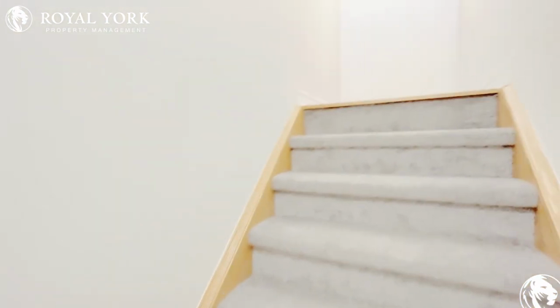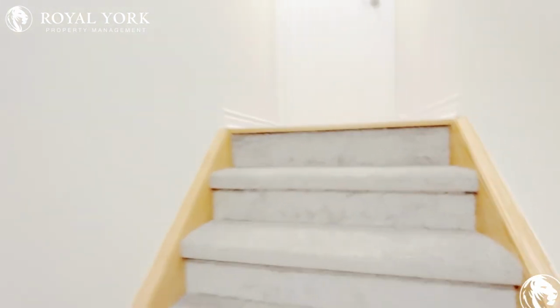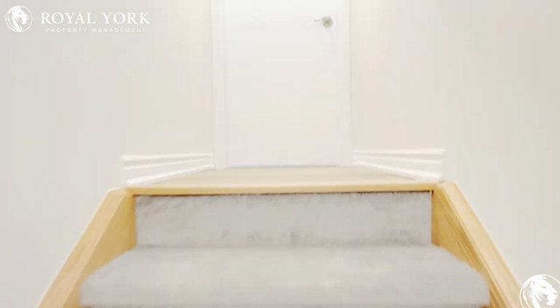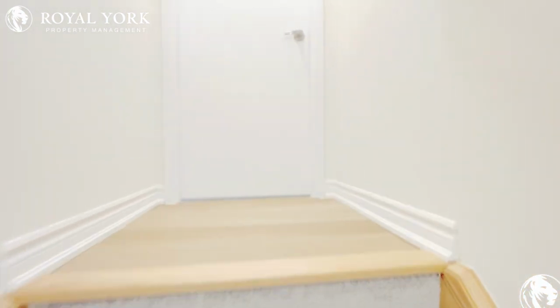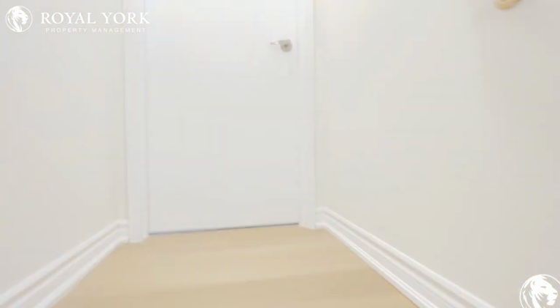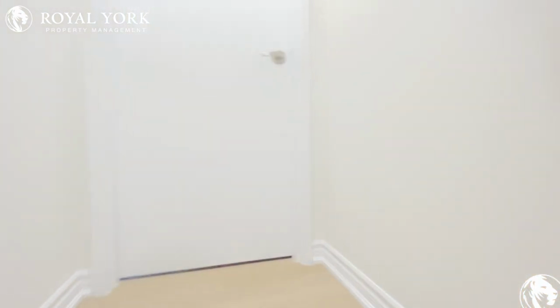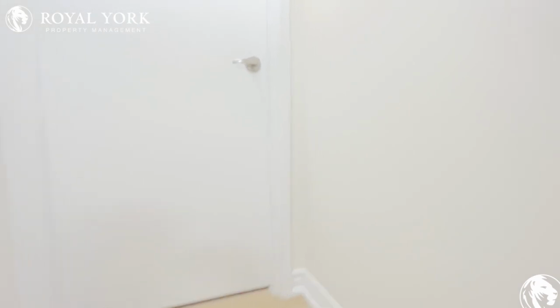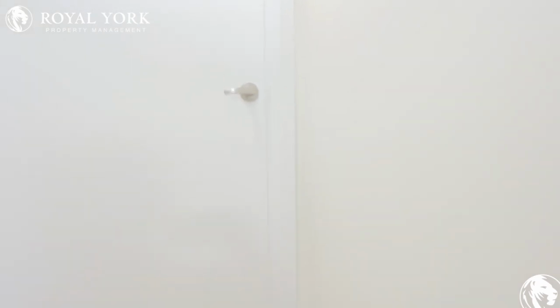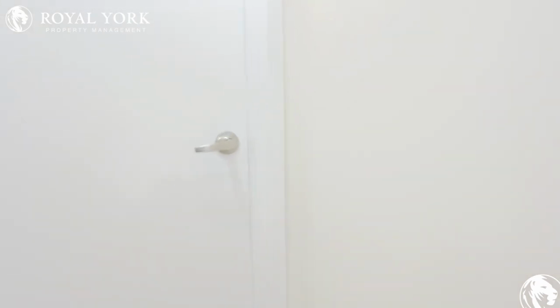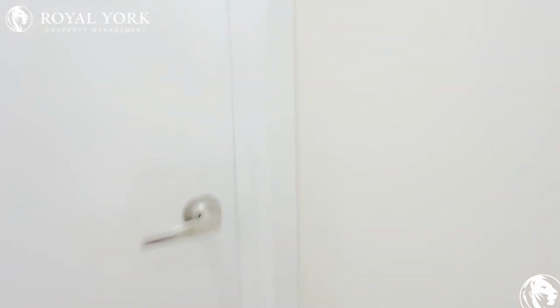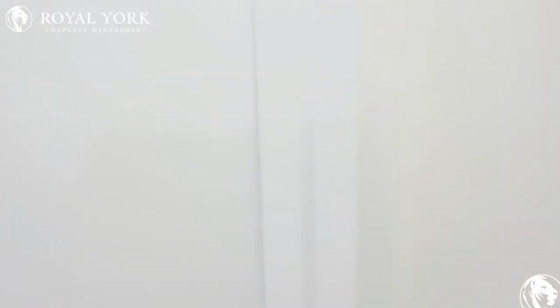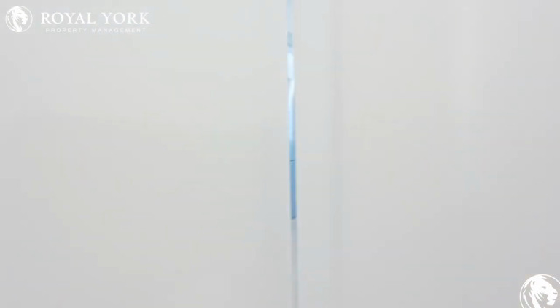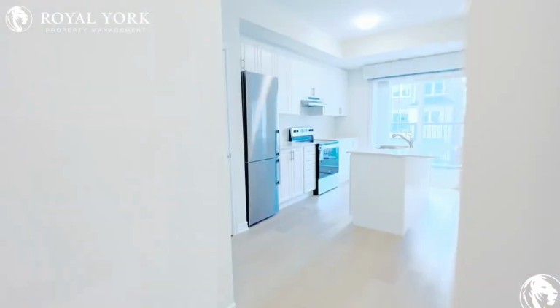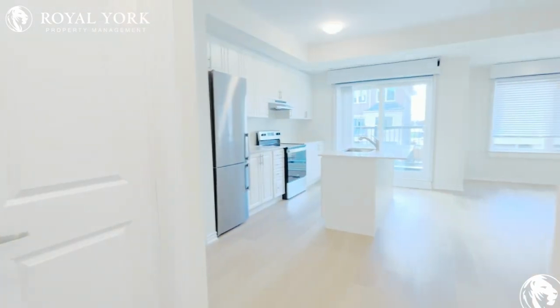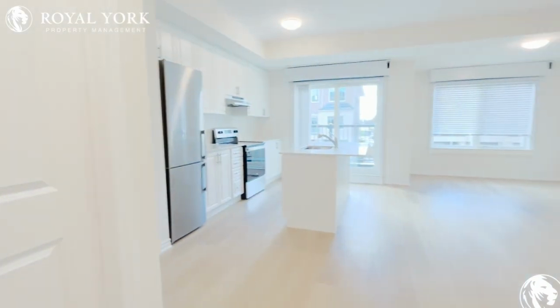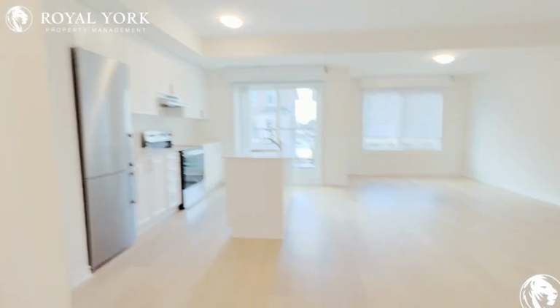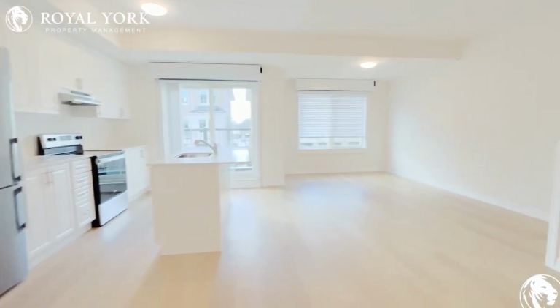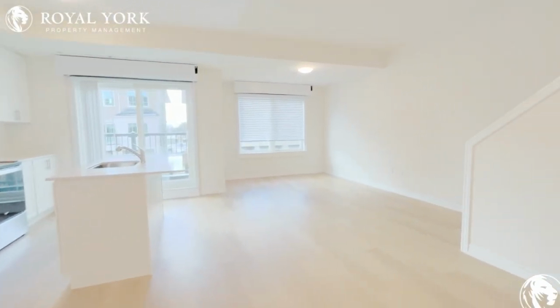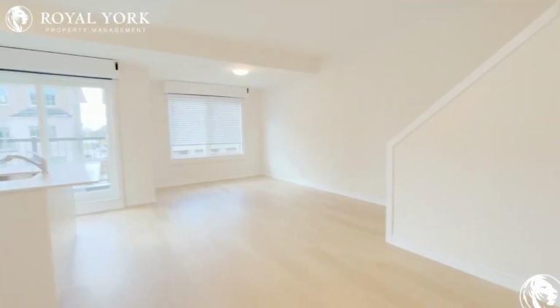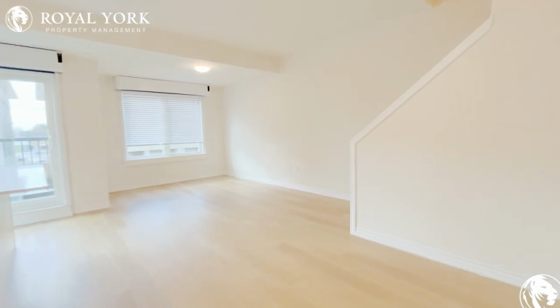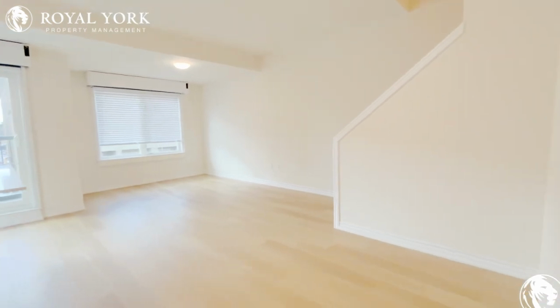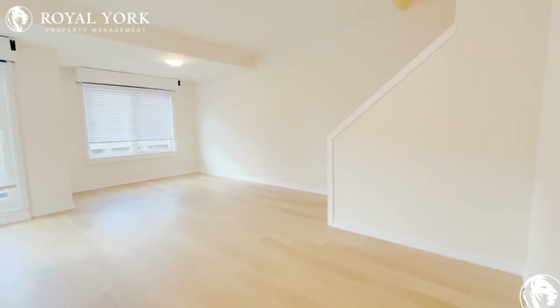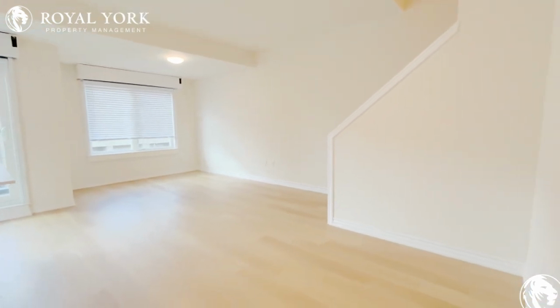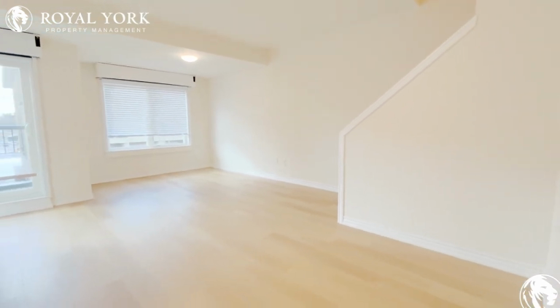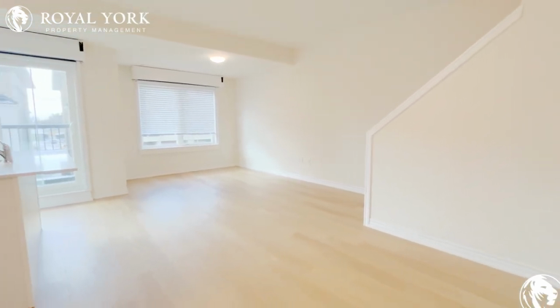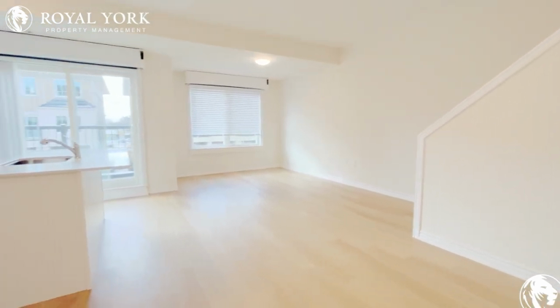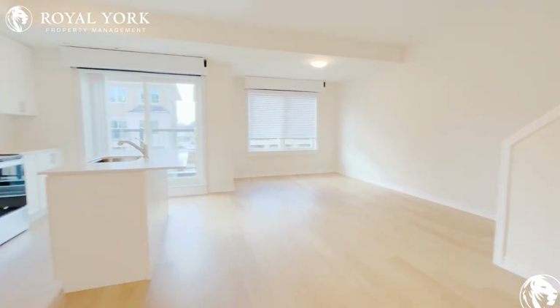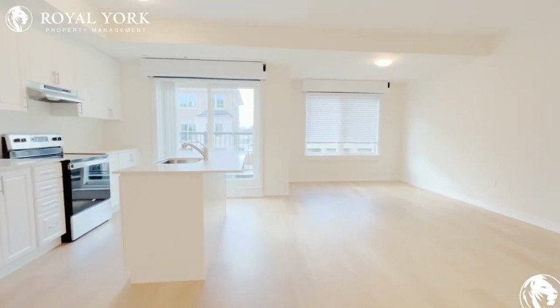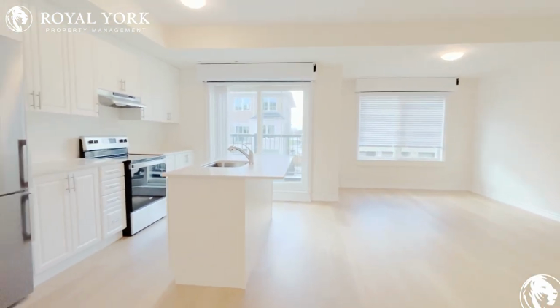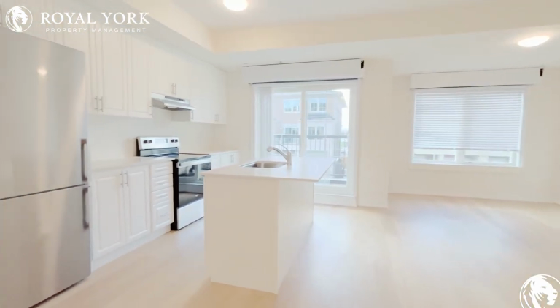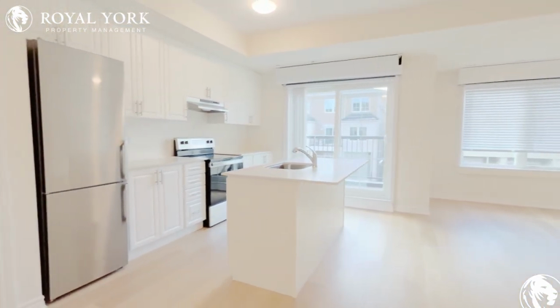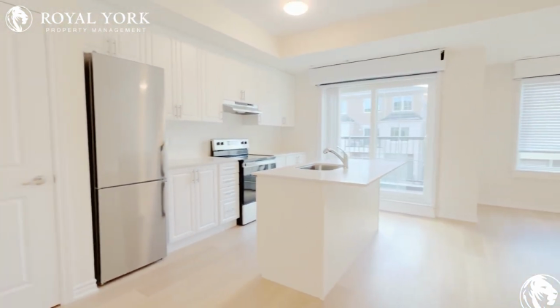As we walk up the stairs, this leads us to our unit. Here we have a very open concept living room, dining room area, and of course the kitchen.